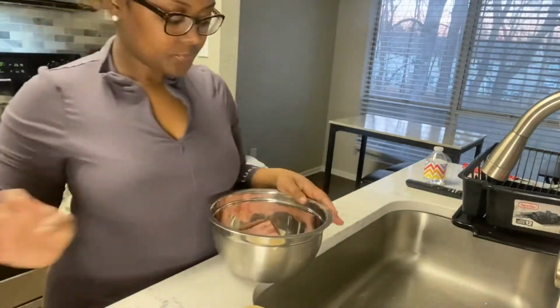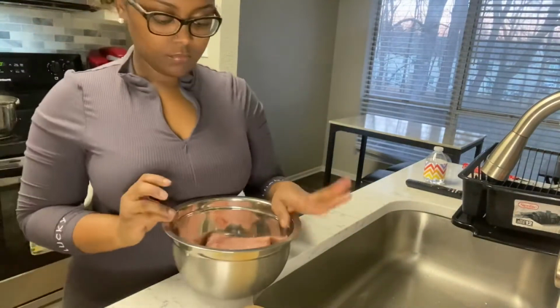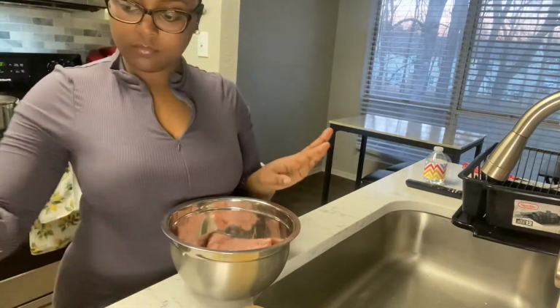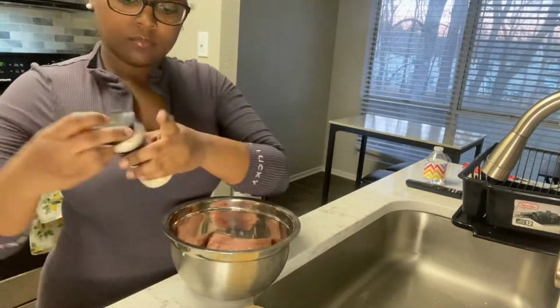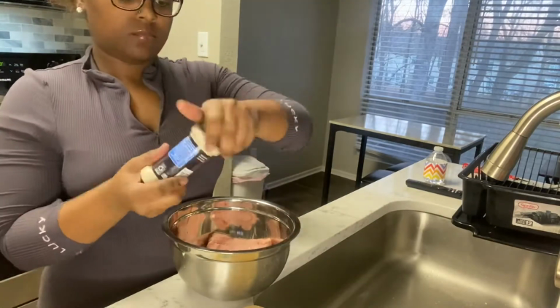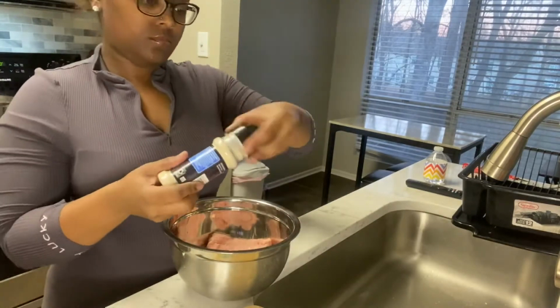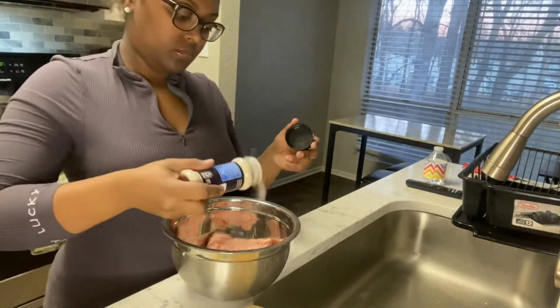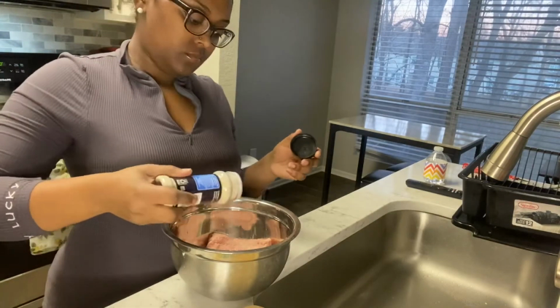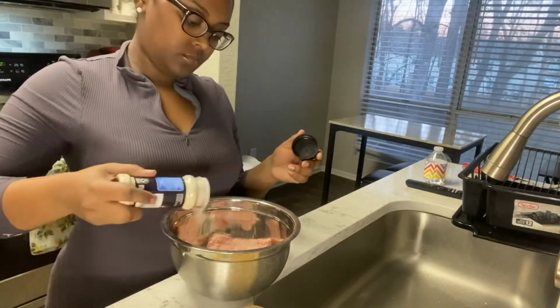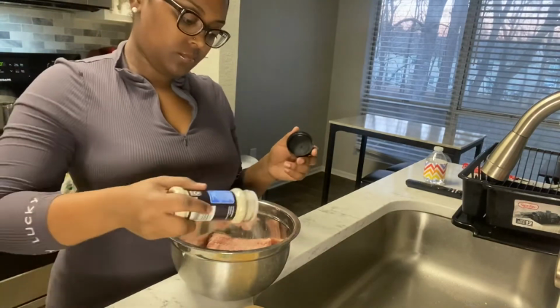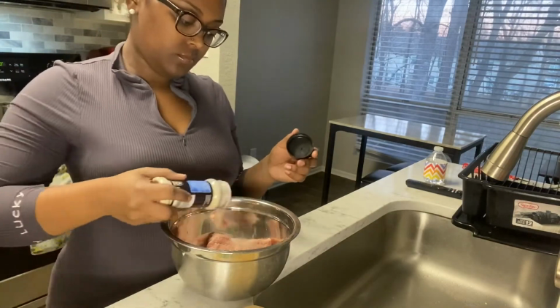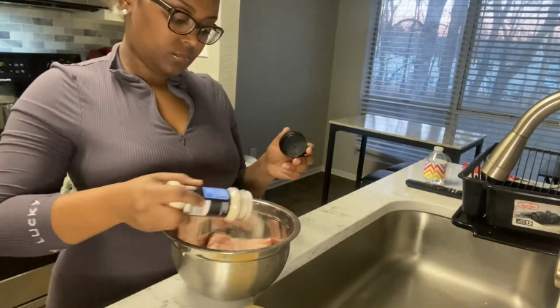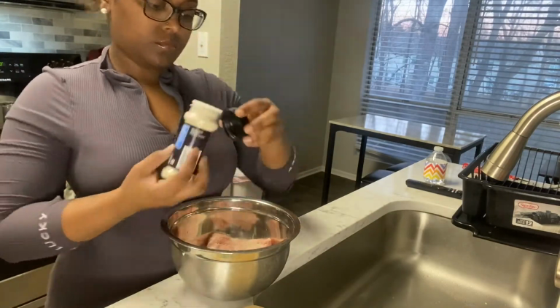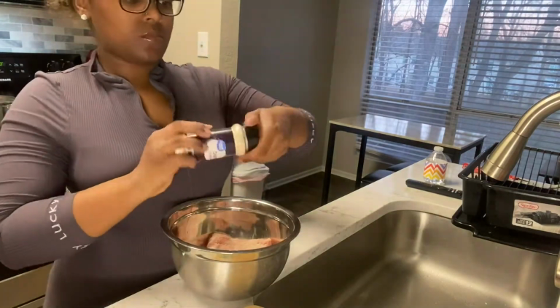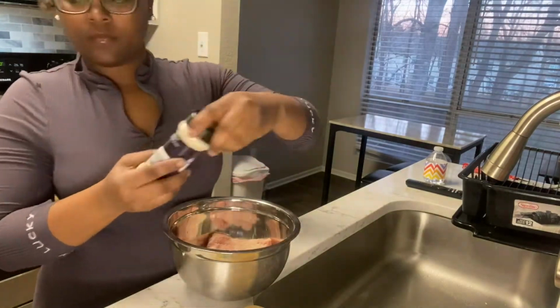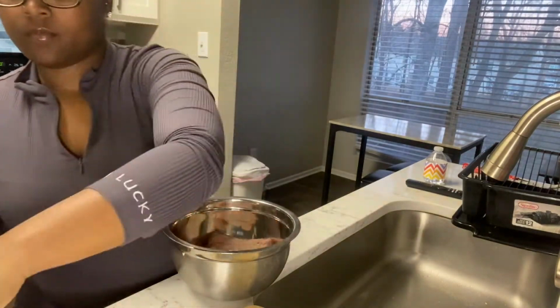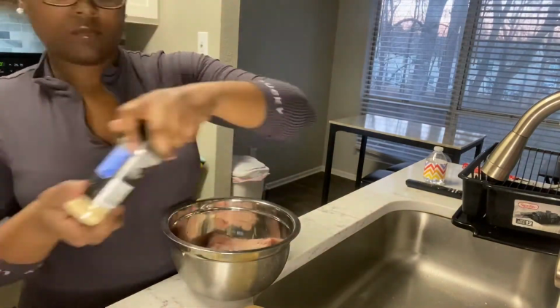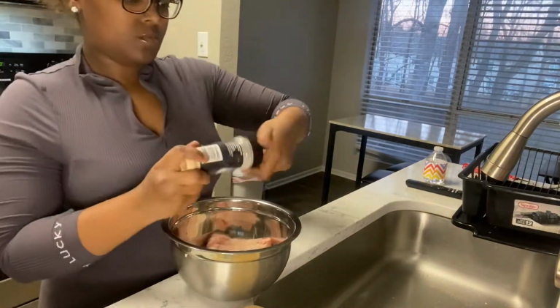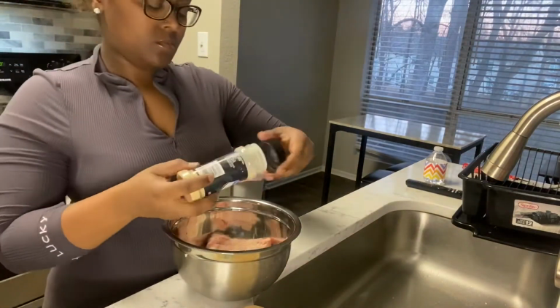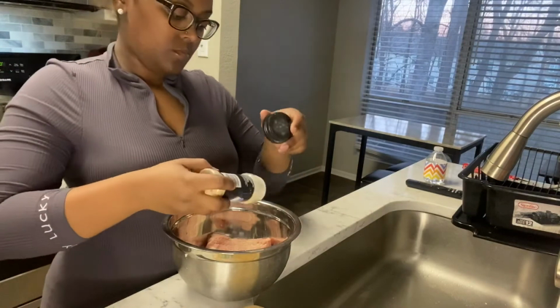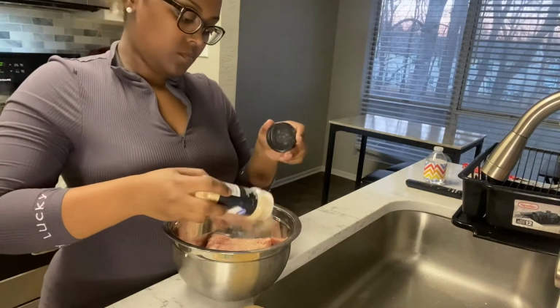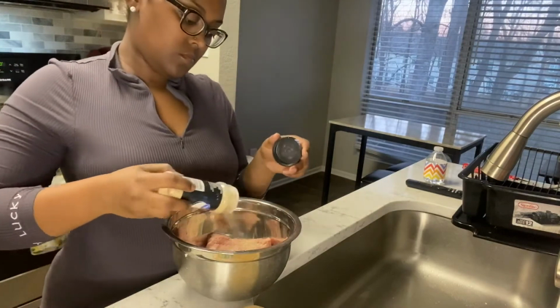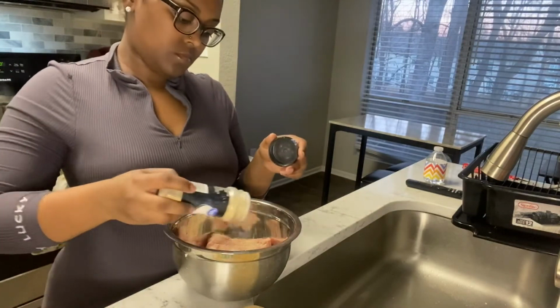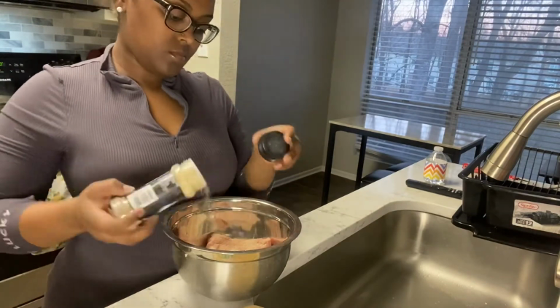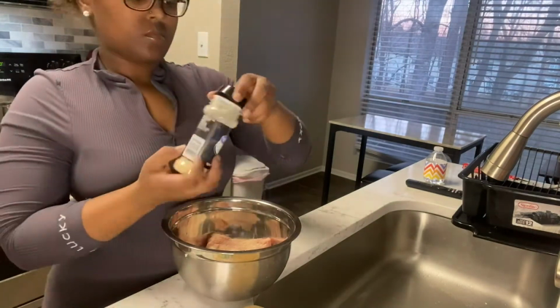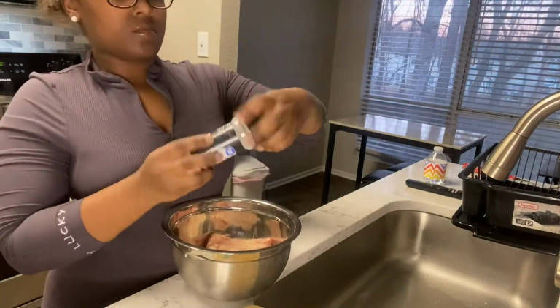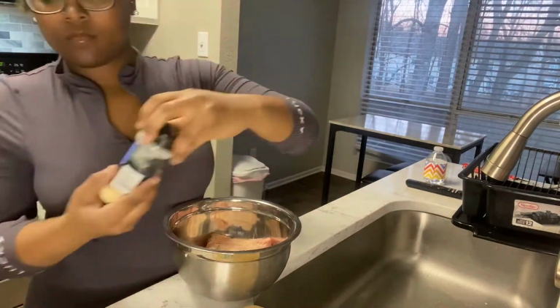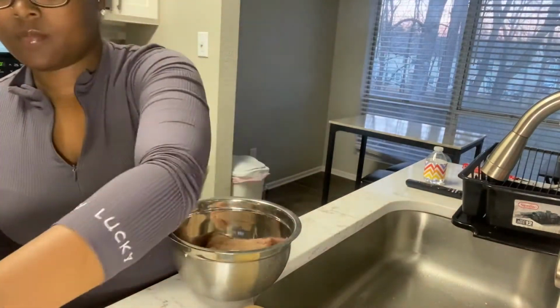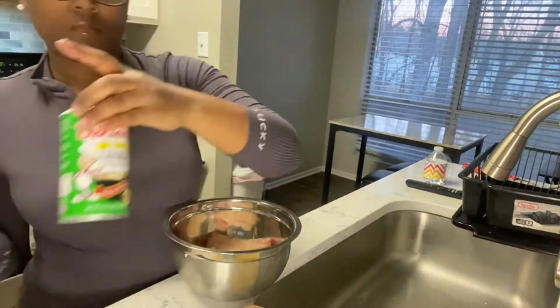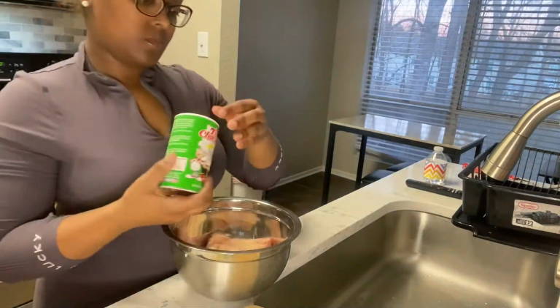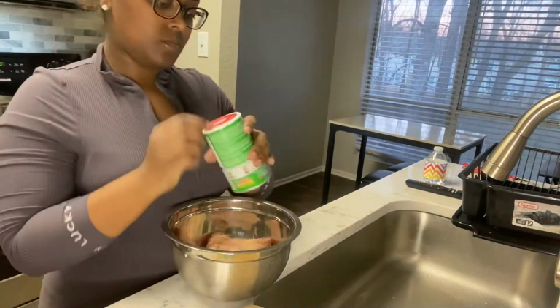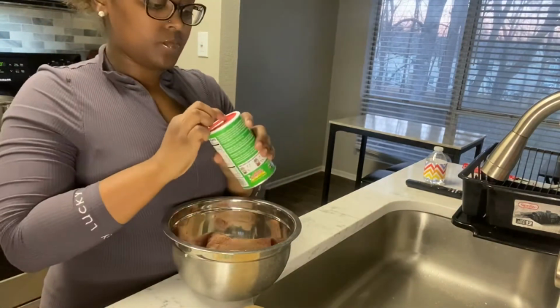I am using ground turkey — I don't eat beef anymore. You can choose whatever type of meat you want for your spaghetti, but this is how I do it.